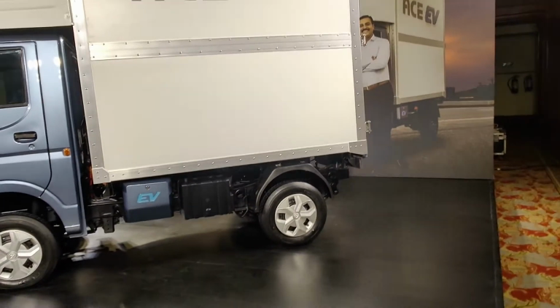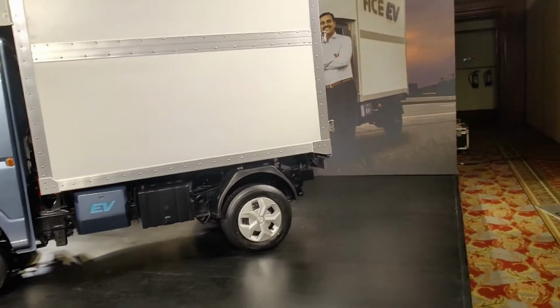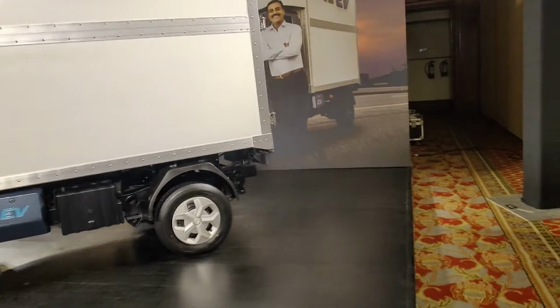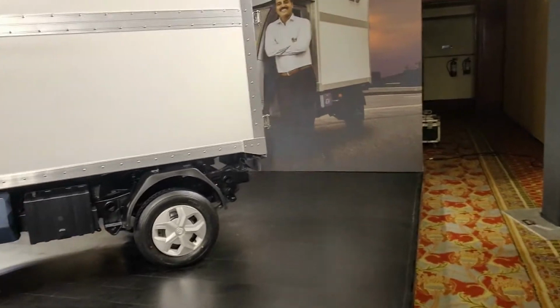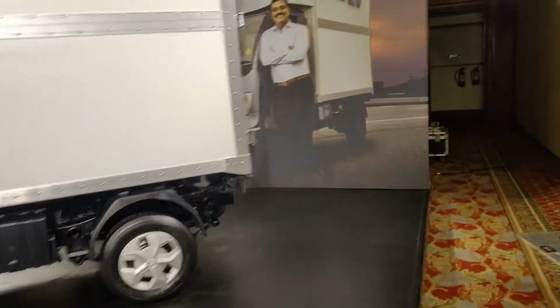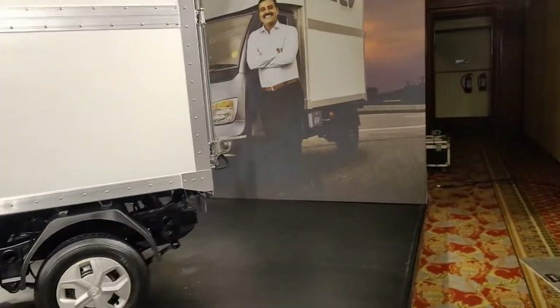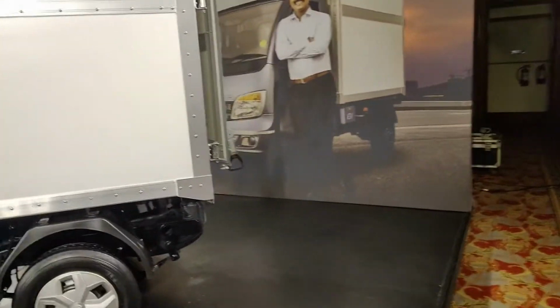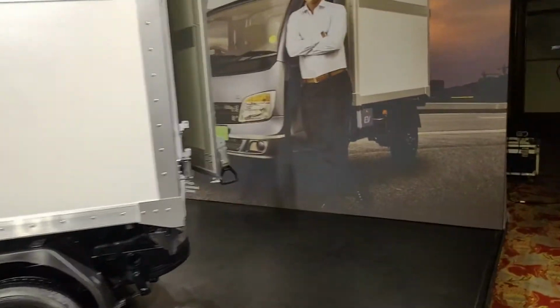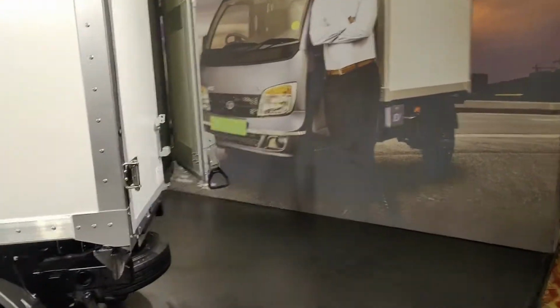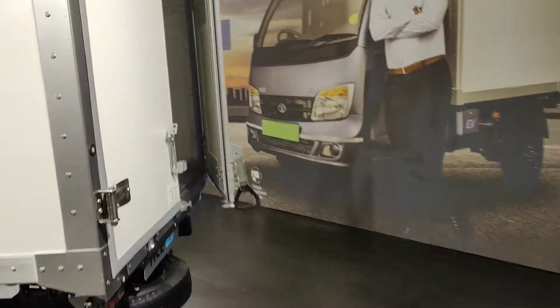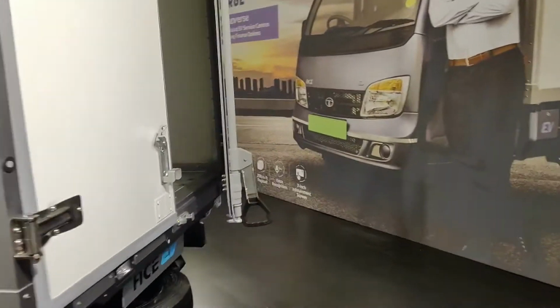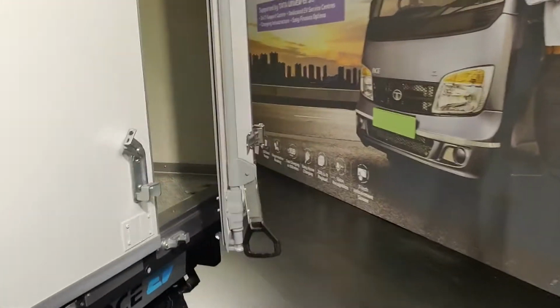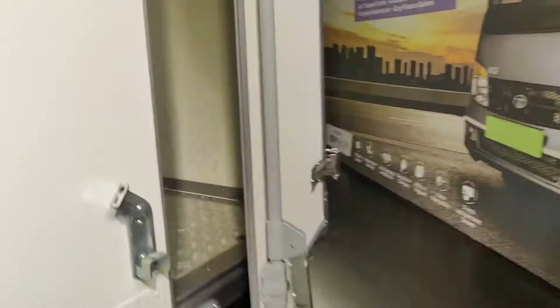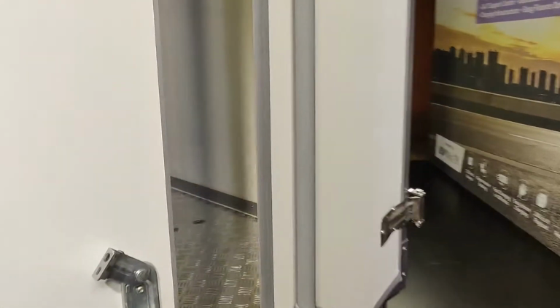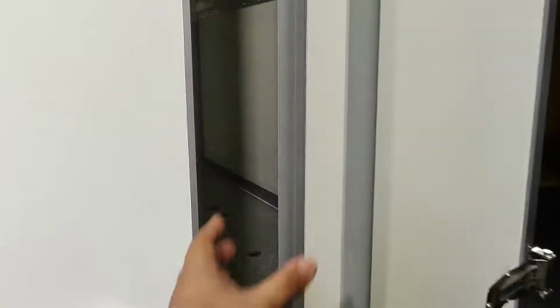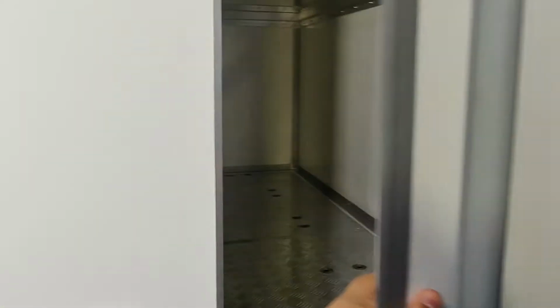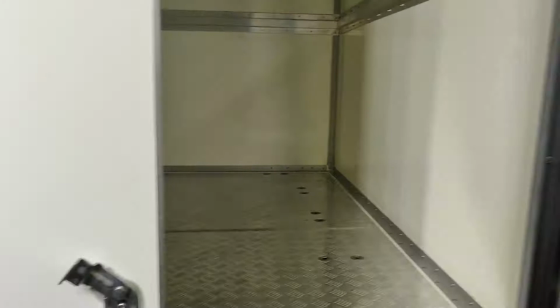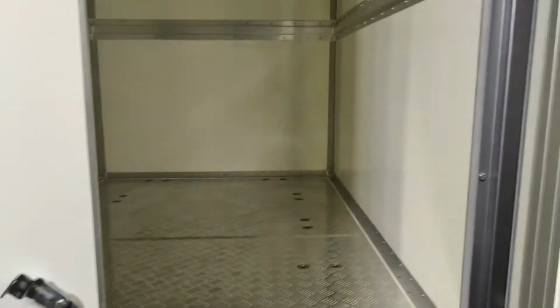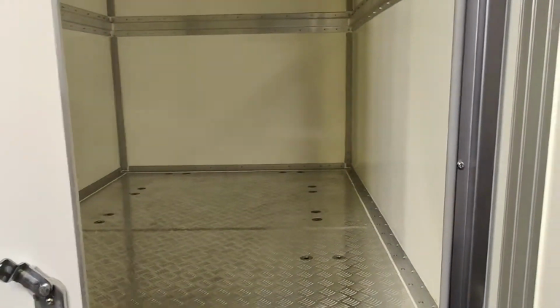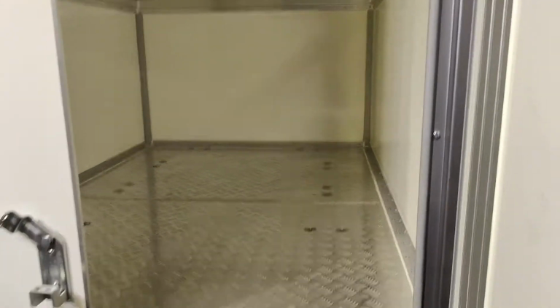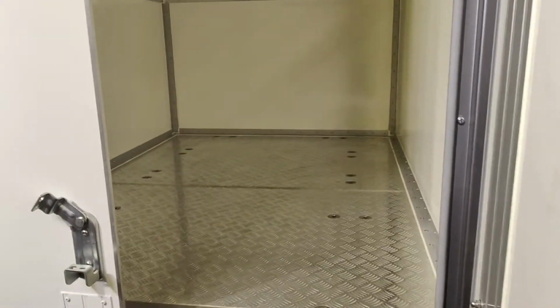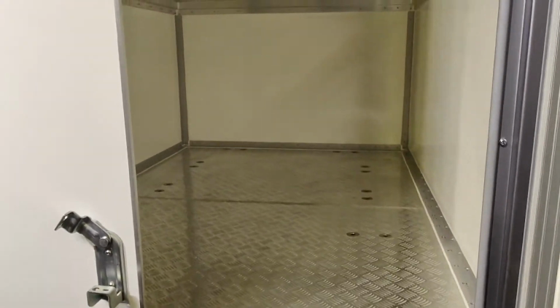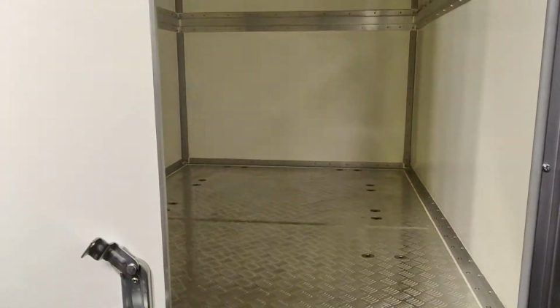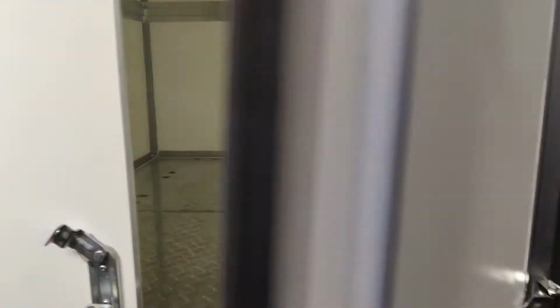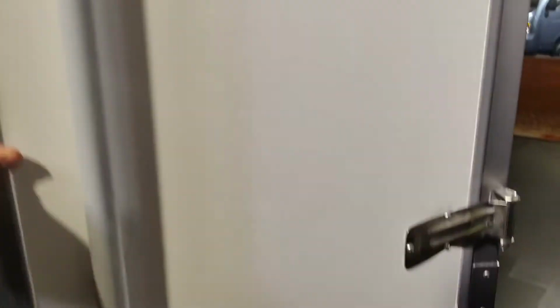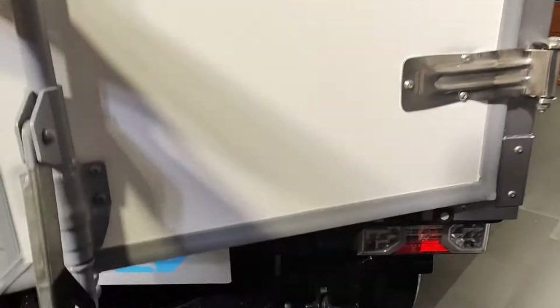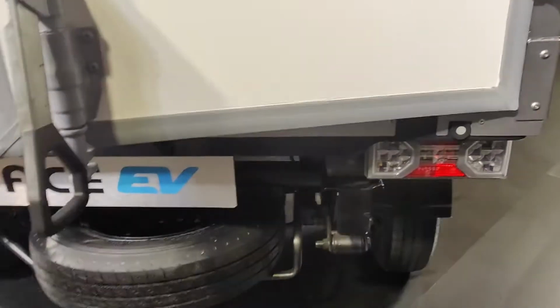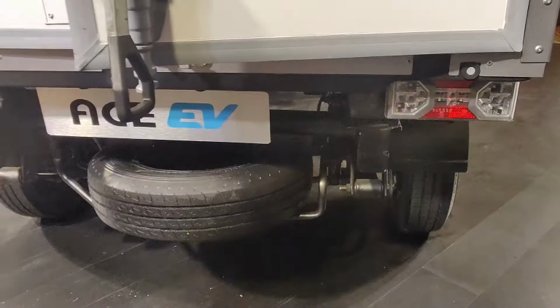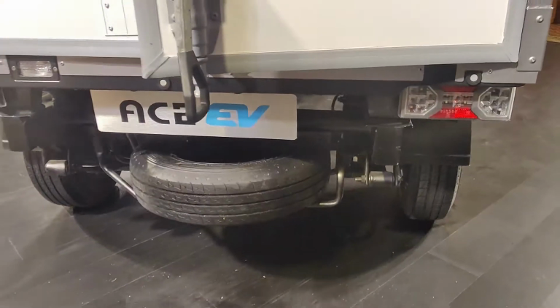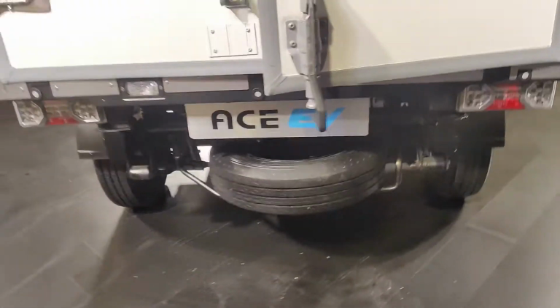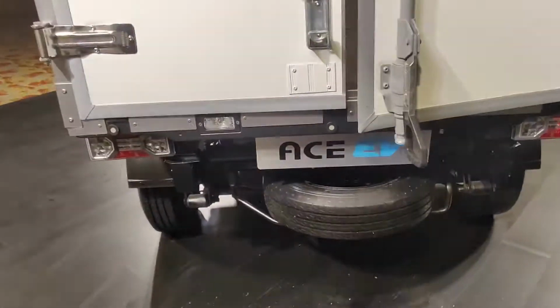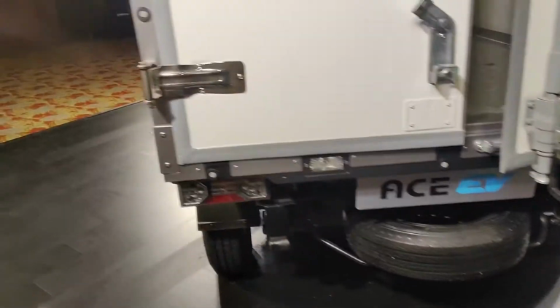As I mentioned, it has a loading capacity of 600 kg. There is also a space here for a spare tire in case of a puncture.